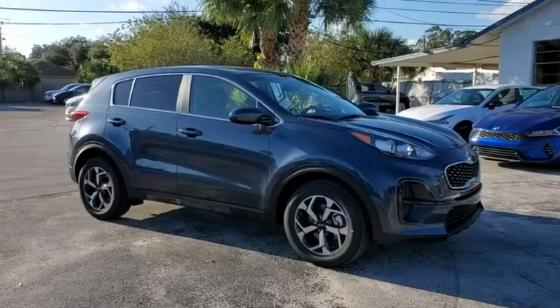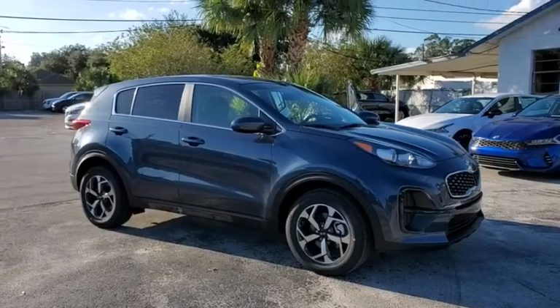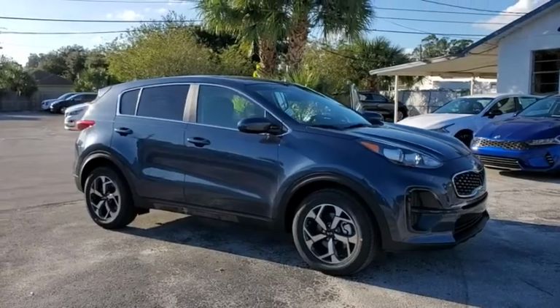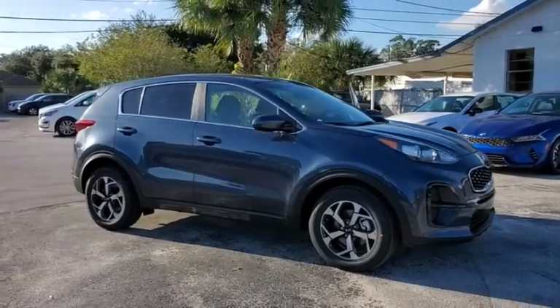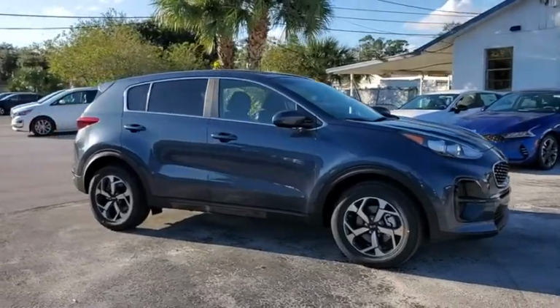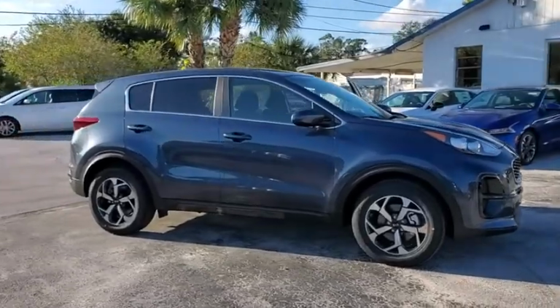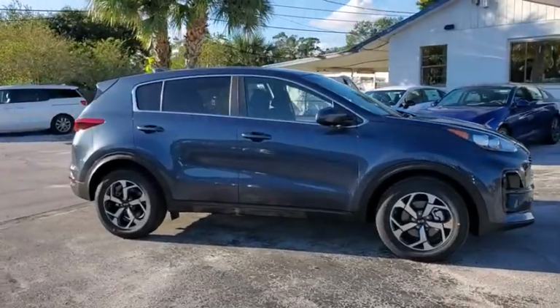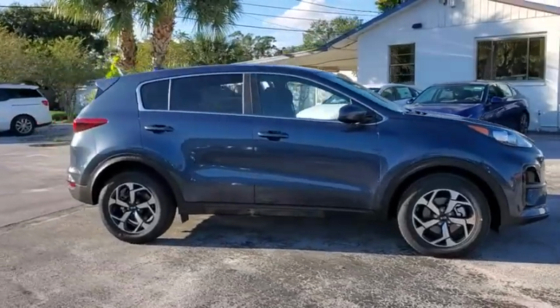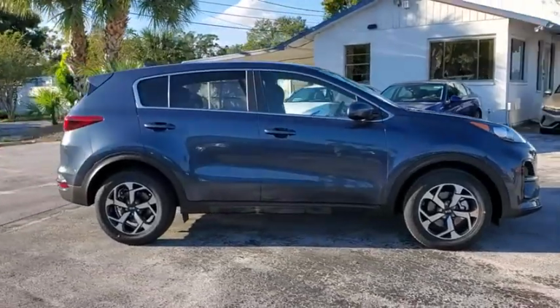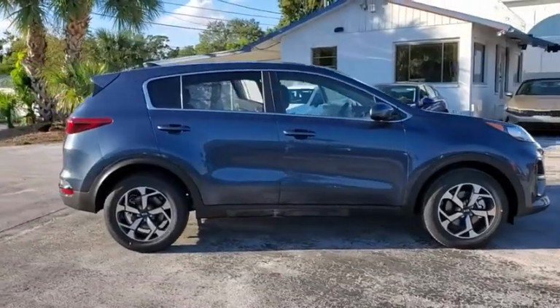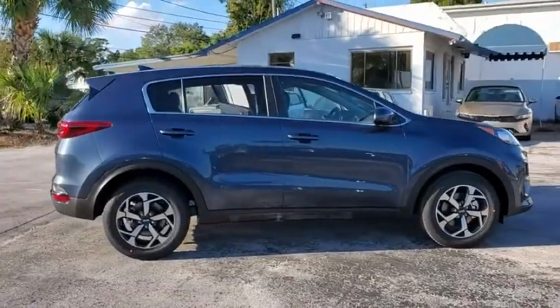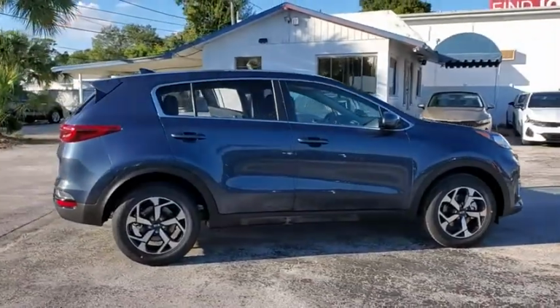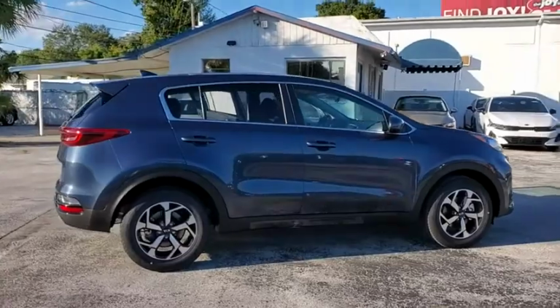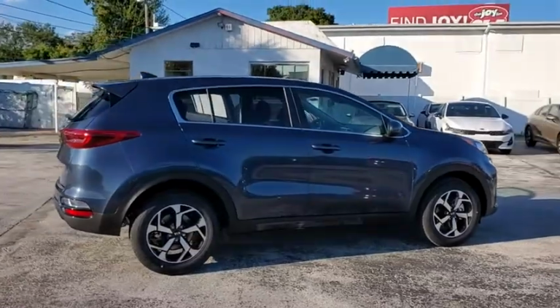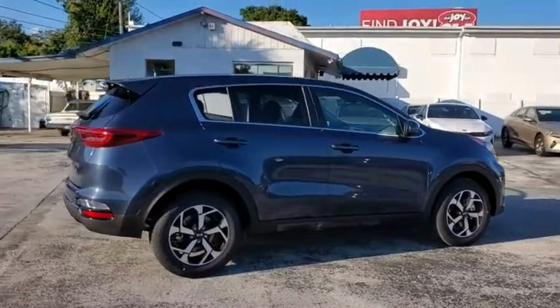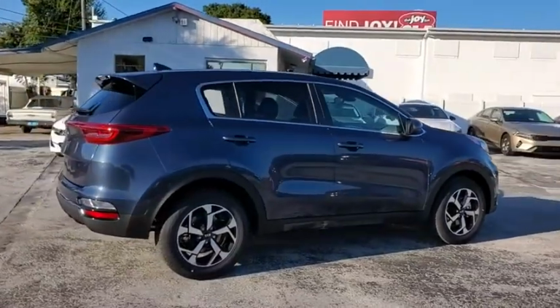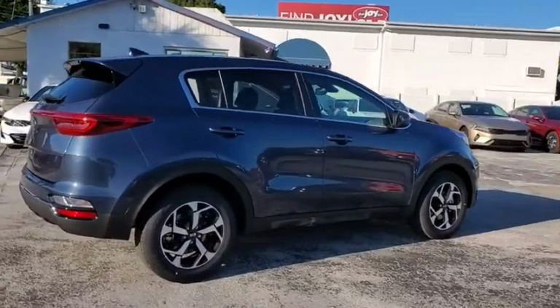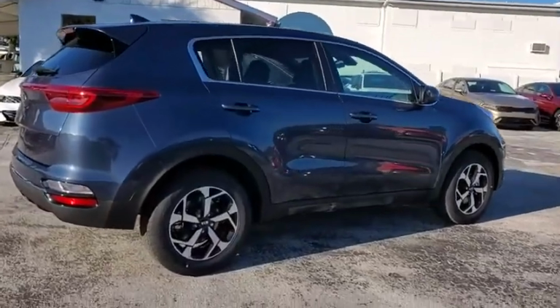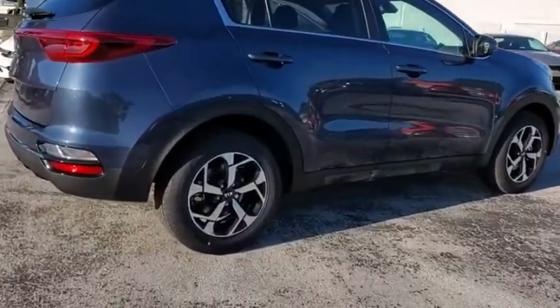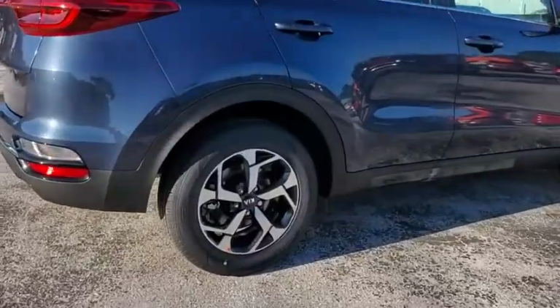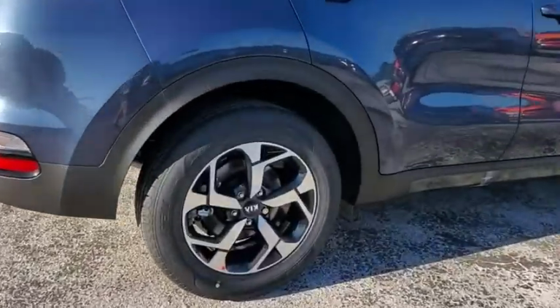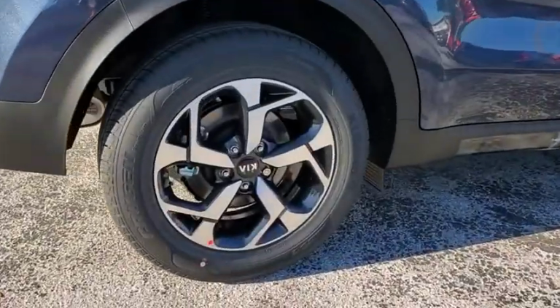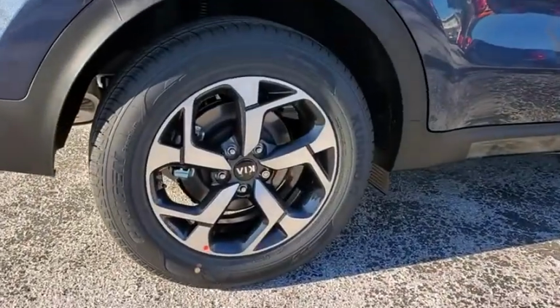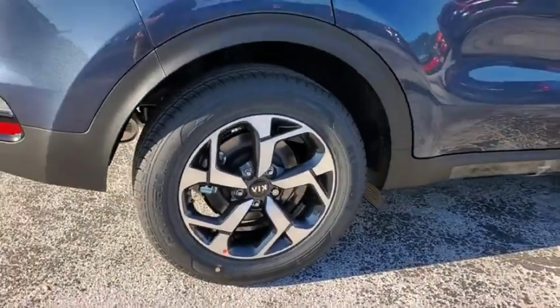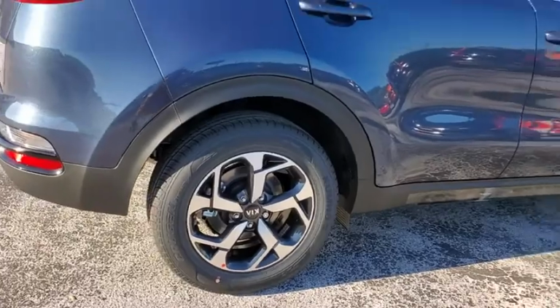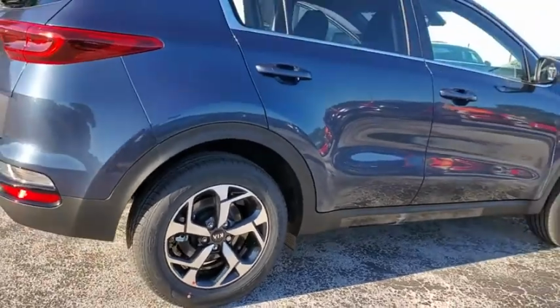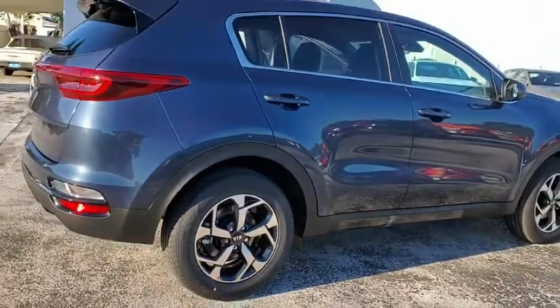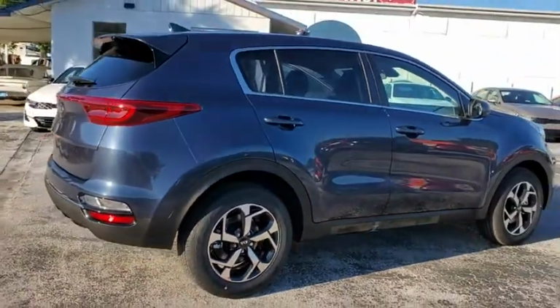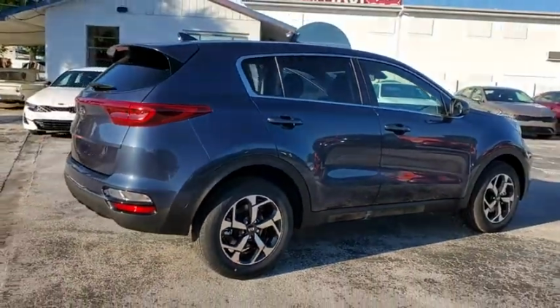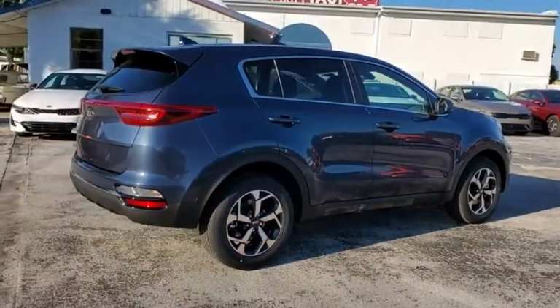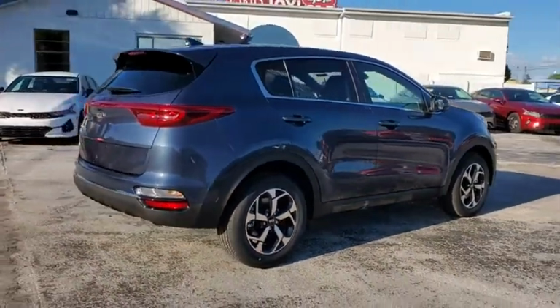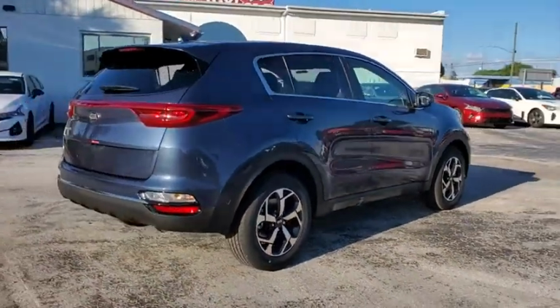Come test drive the 2021 Kia Sportage. With its sleek and stylish exterior and its roomy feature-laden interior, the Sportage both looks good and performs well on the road. Here are some of this vehicle's great options.